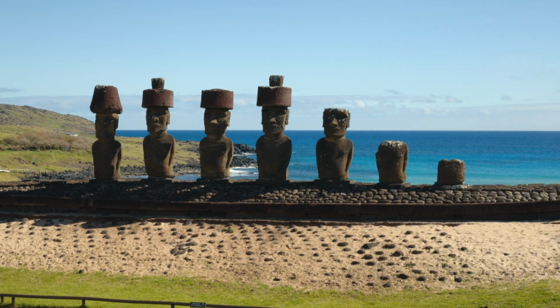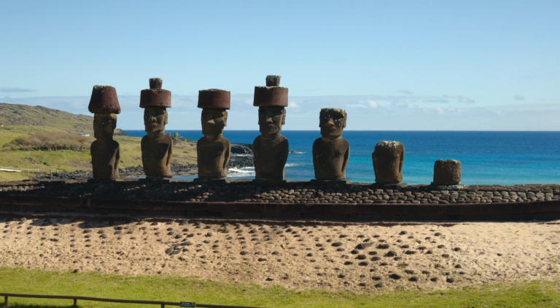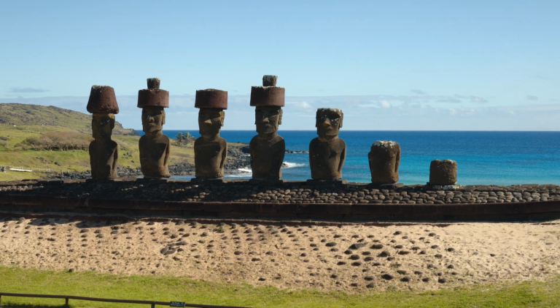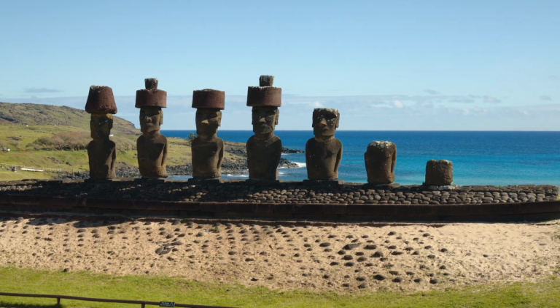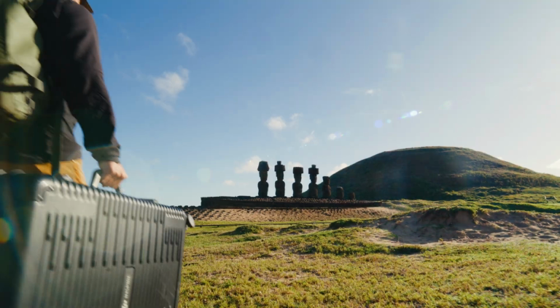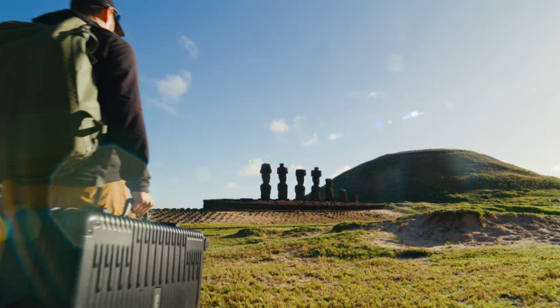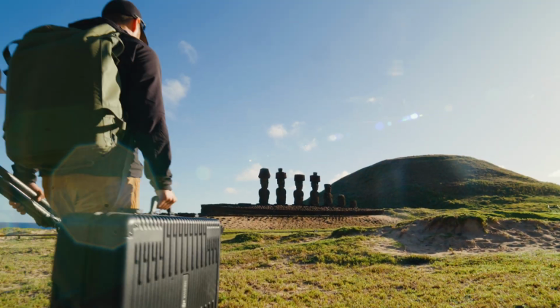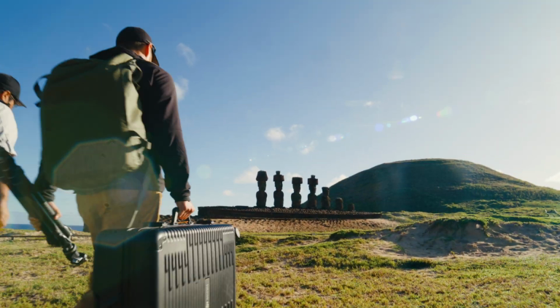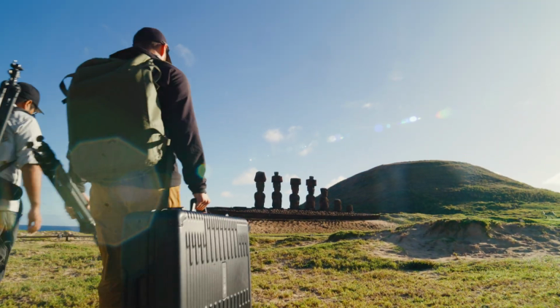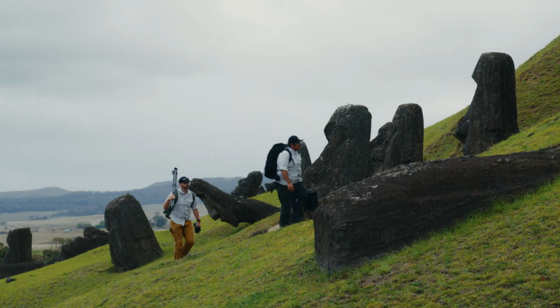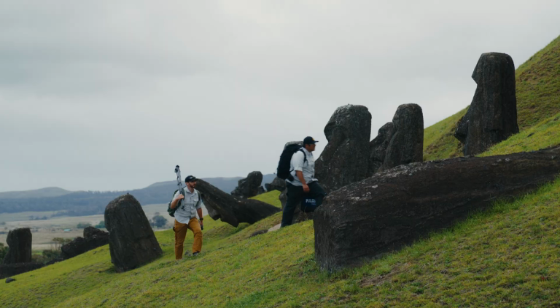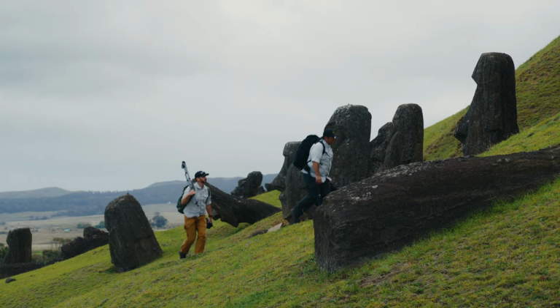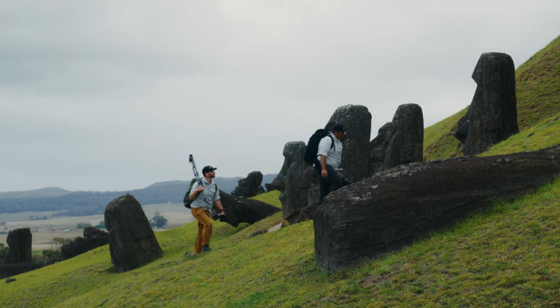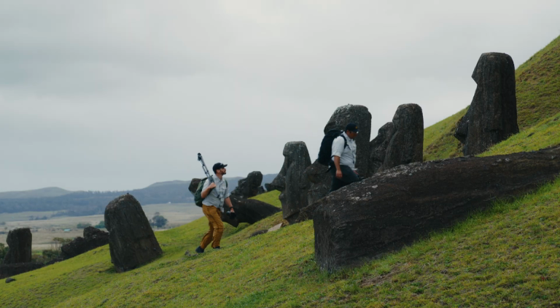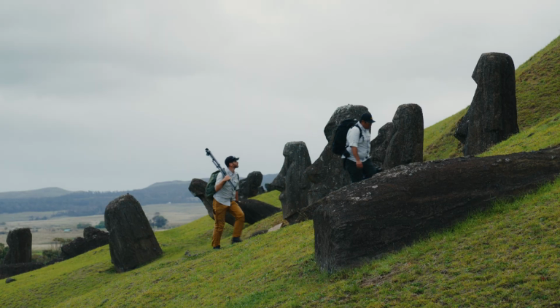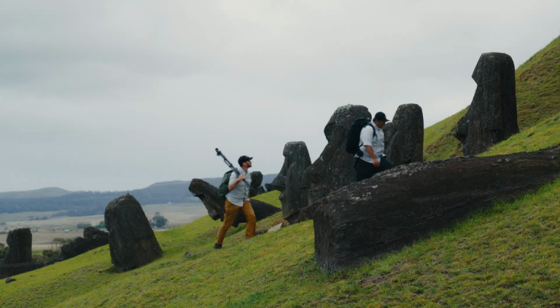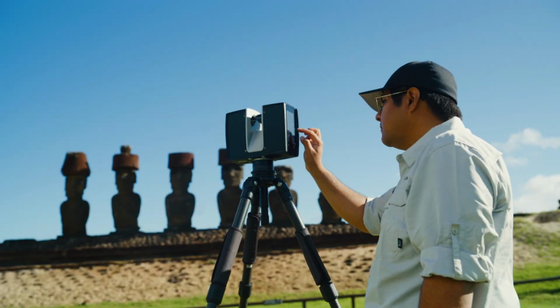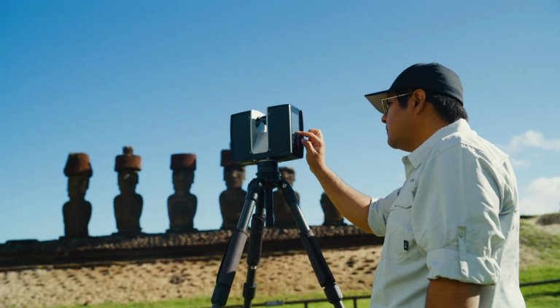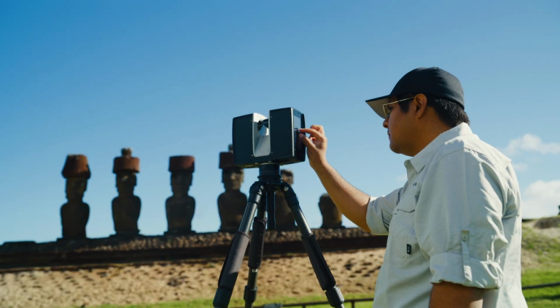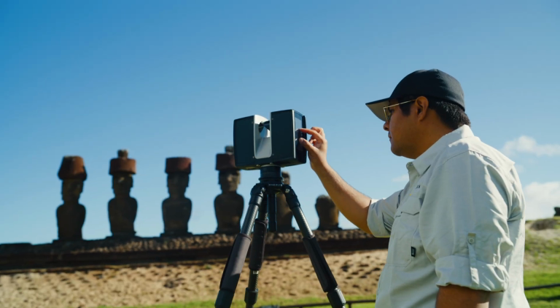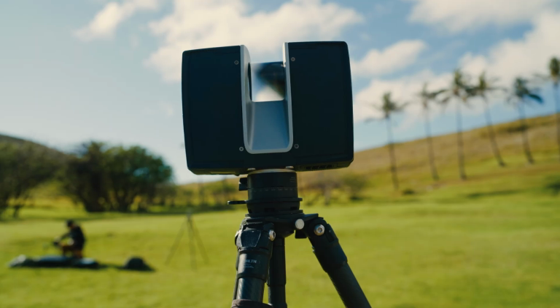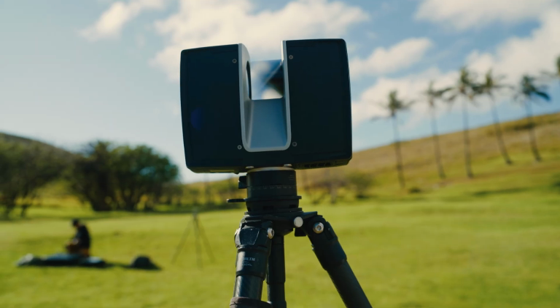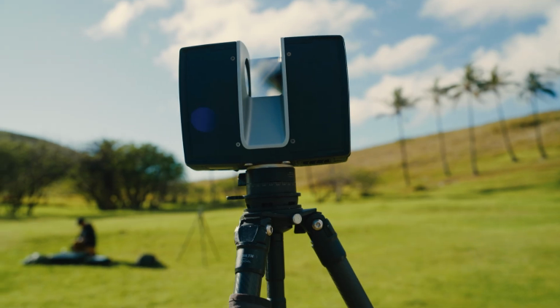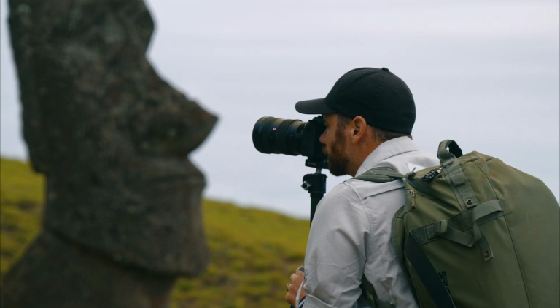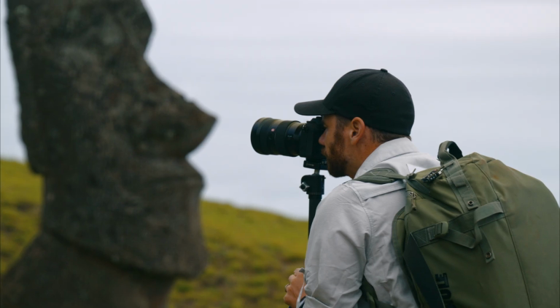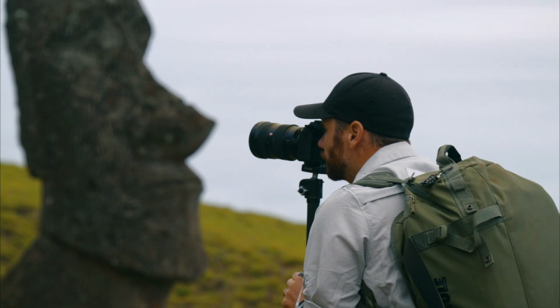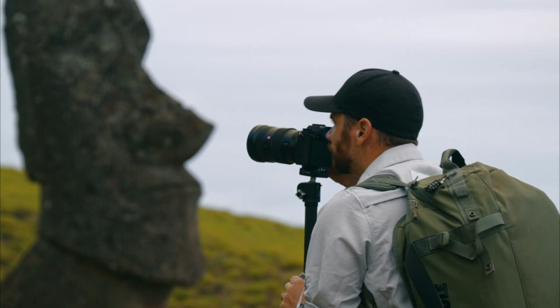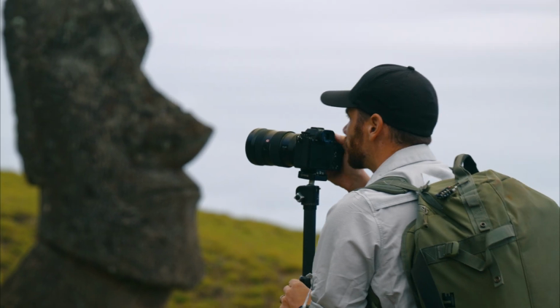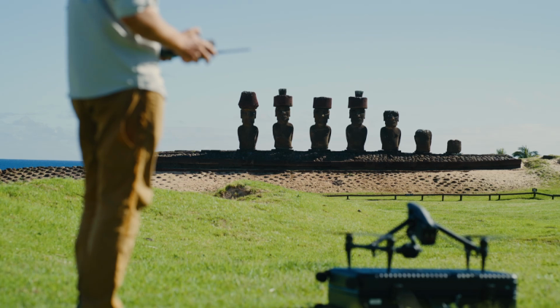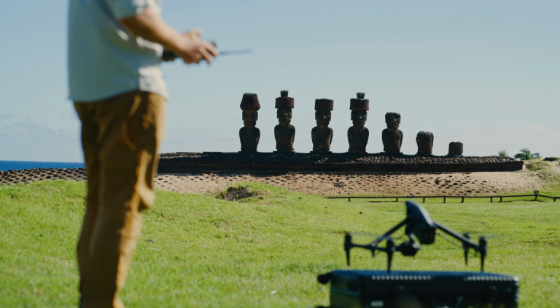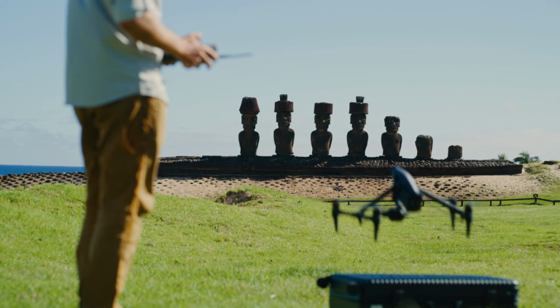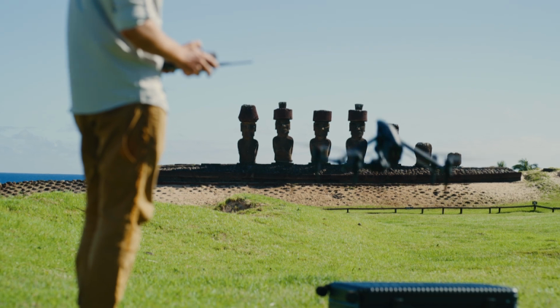We send teams out into the field using the latest in 3D capture — everything from LiDAR to photogrammetry and even drones.